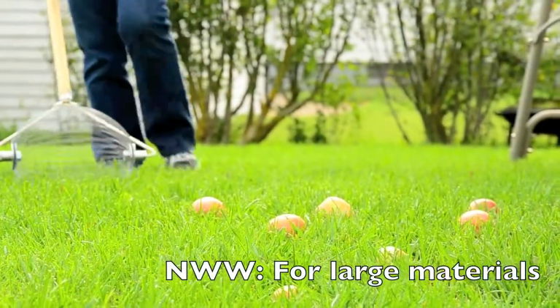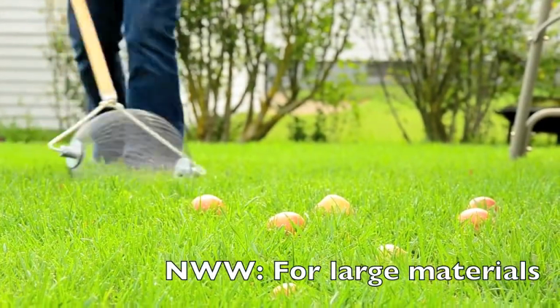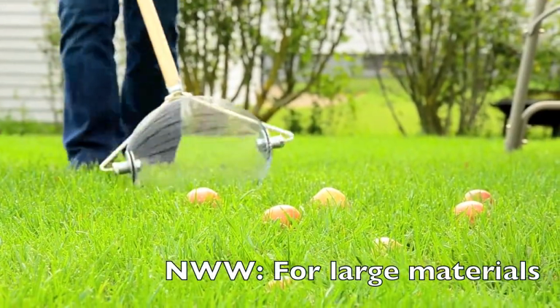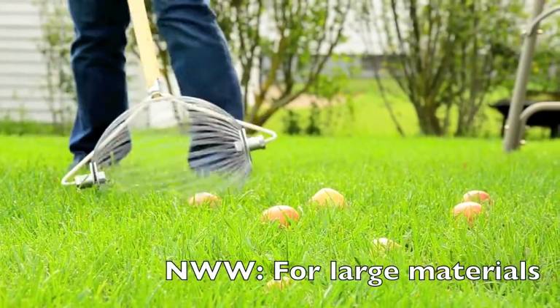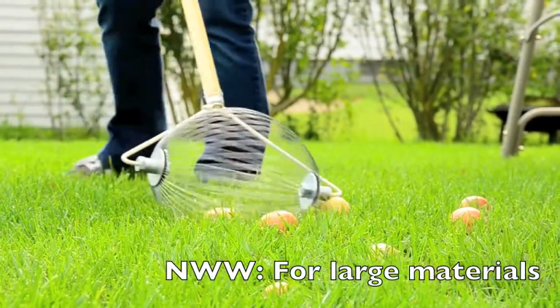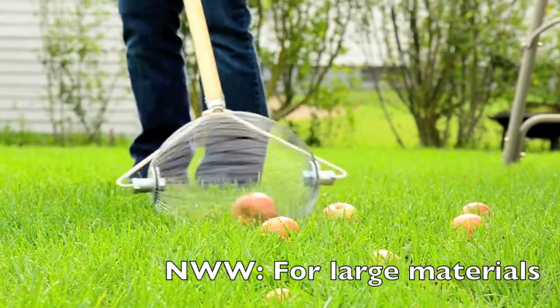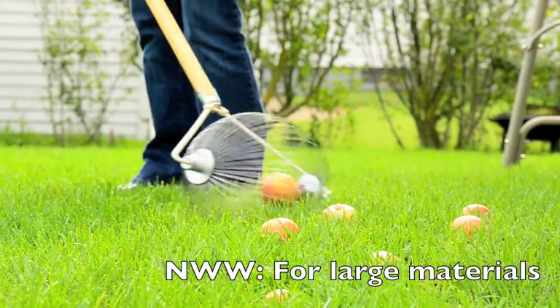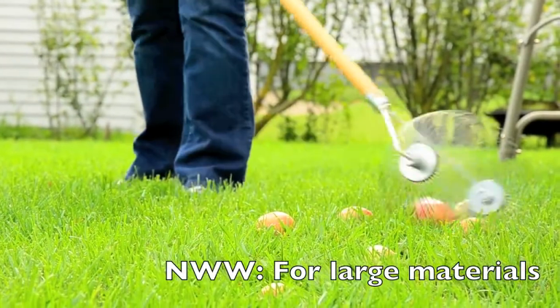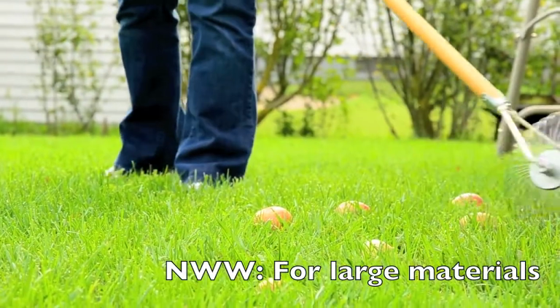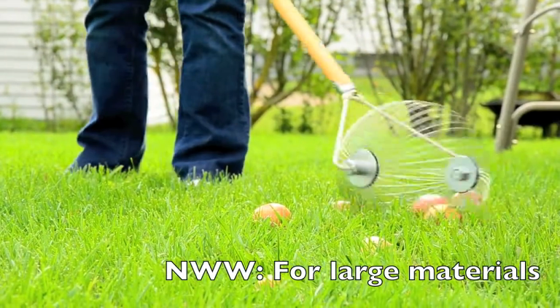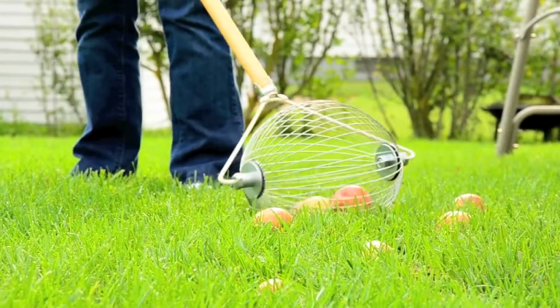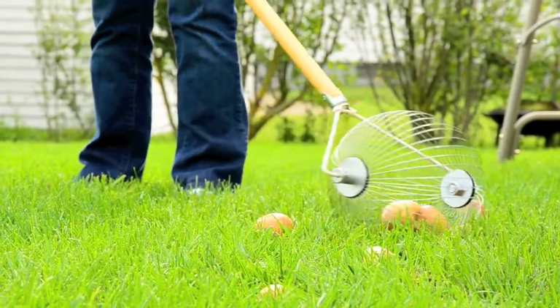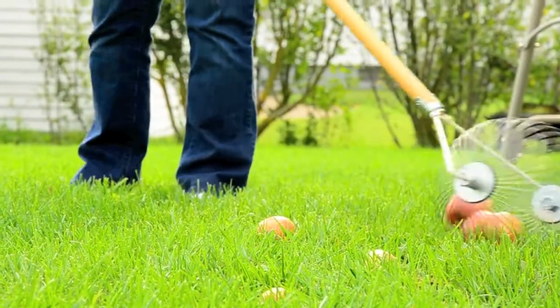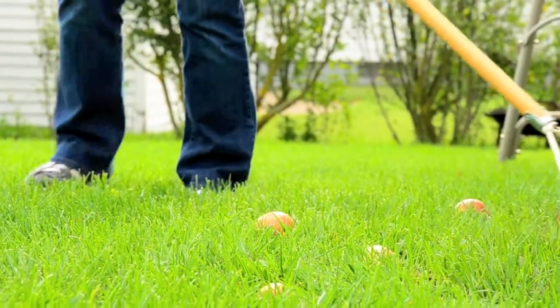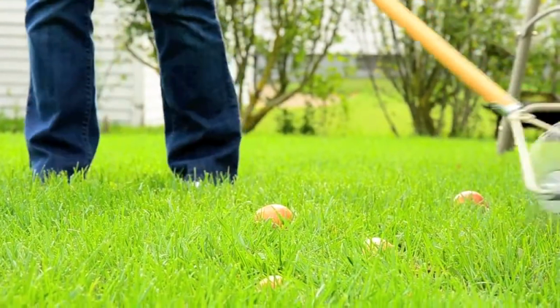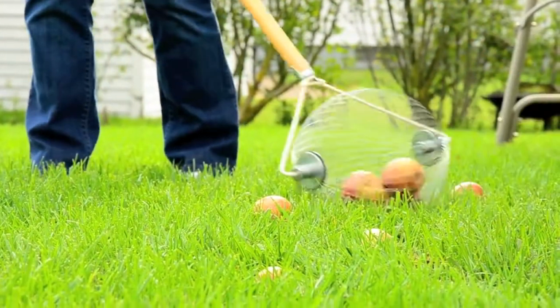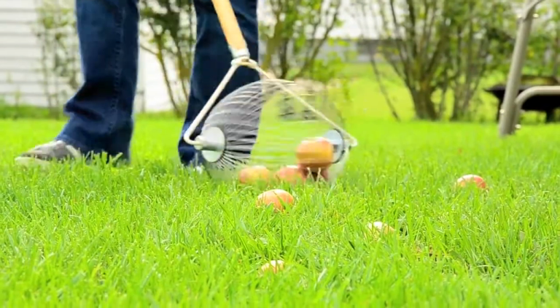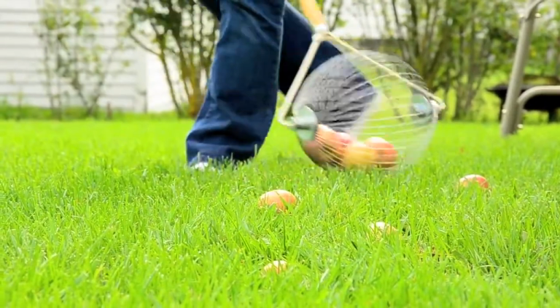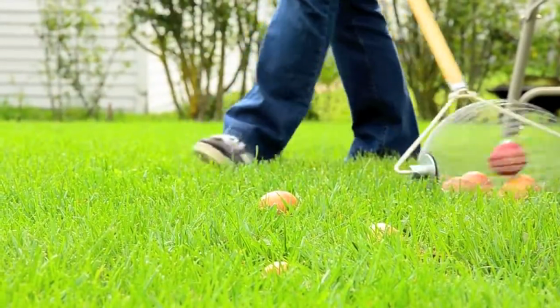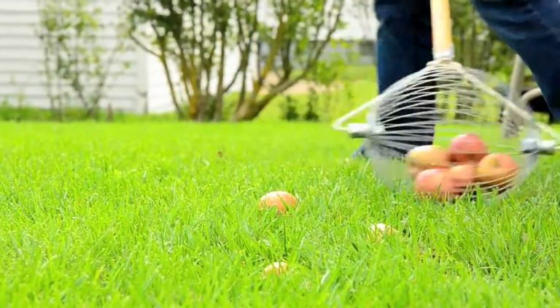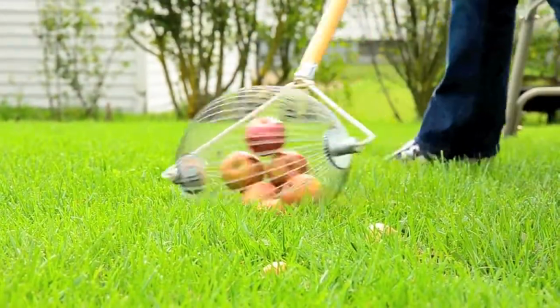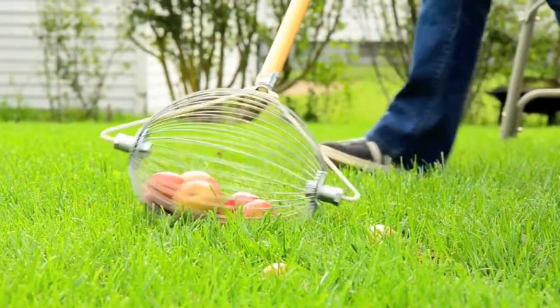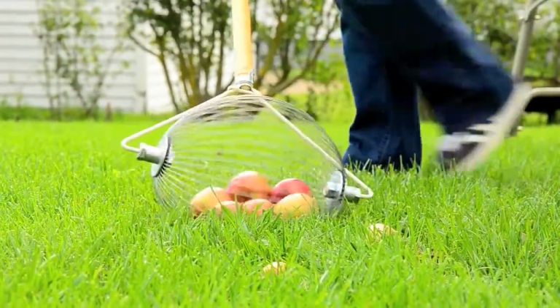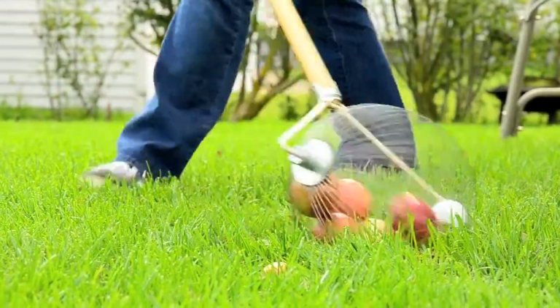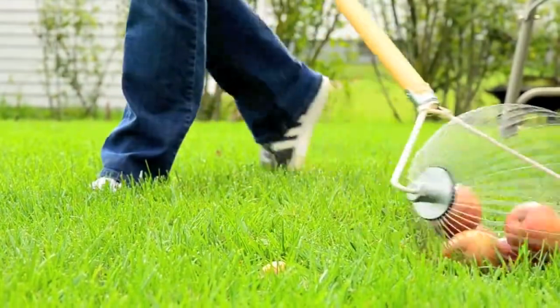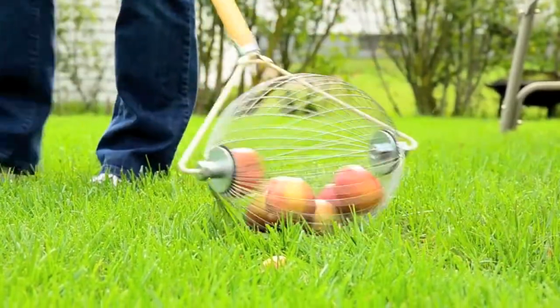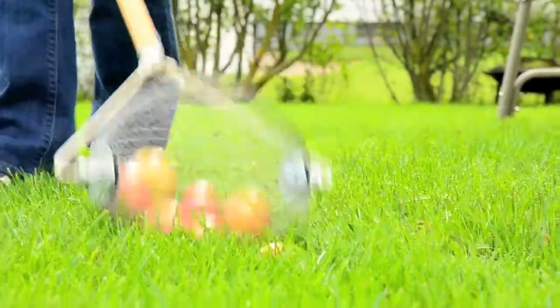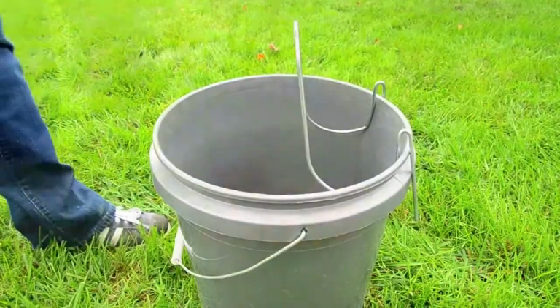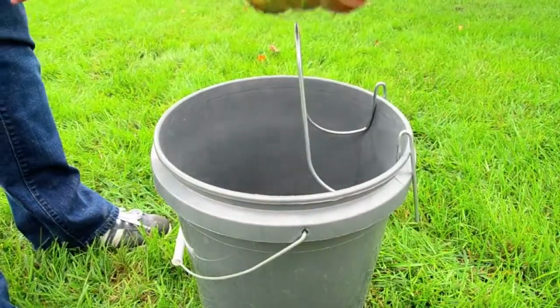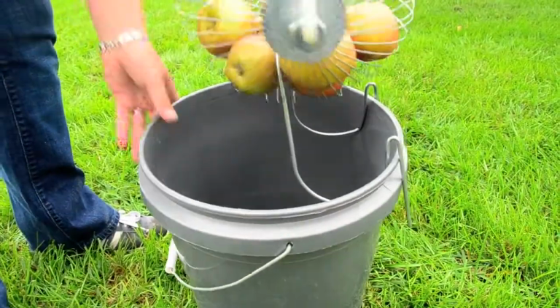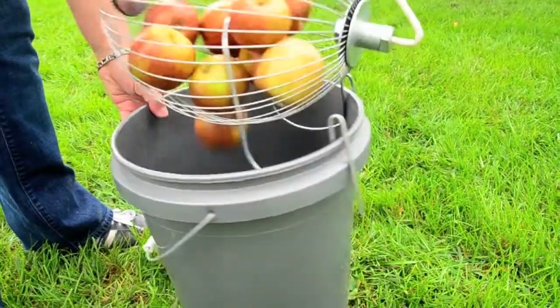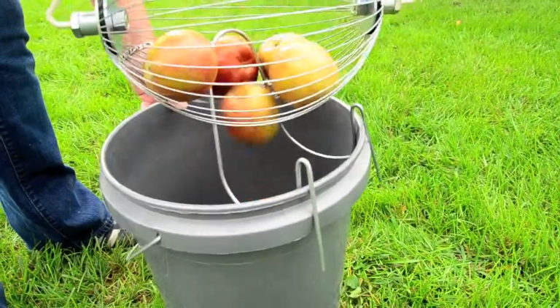All those hours of backbreaking work are a thing of the past with this handy gadget. Just roll the nut wizard over fruits, nuts, or other objects lying on the ground and the spring wire head will trap them inside the wire cage. When it's full, simply spread the wire using the supplied wire dumper.